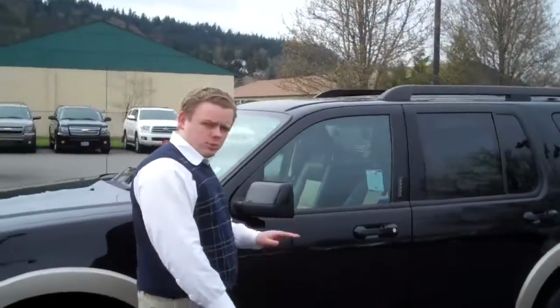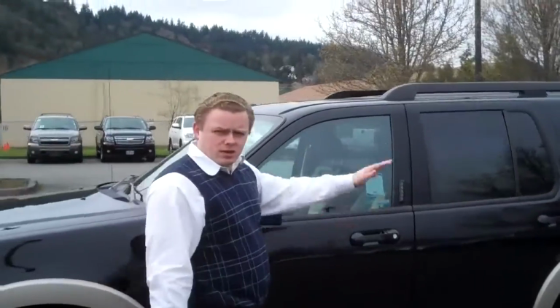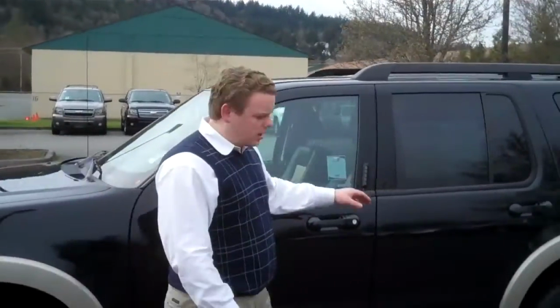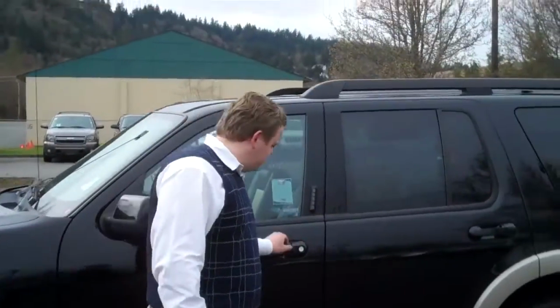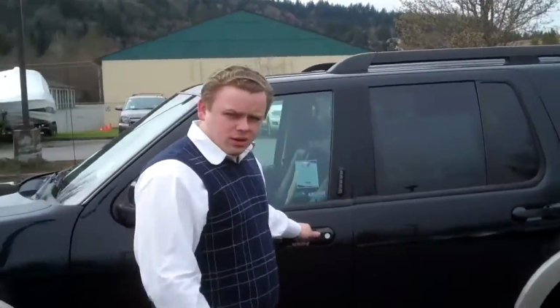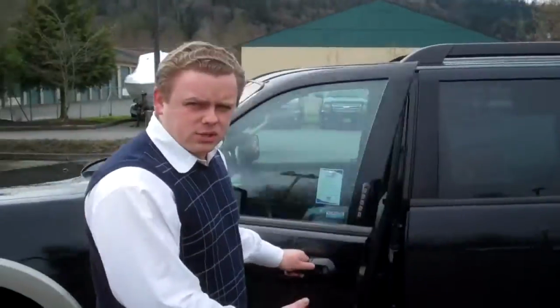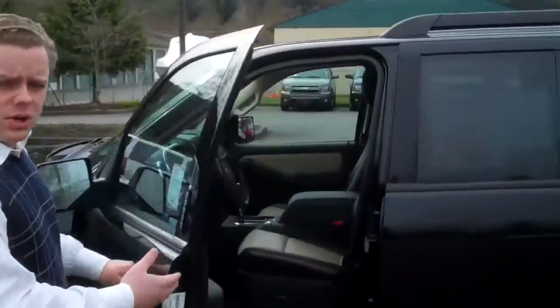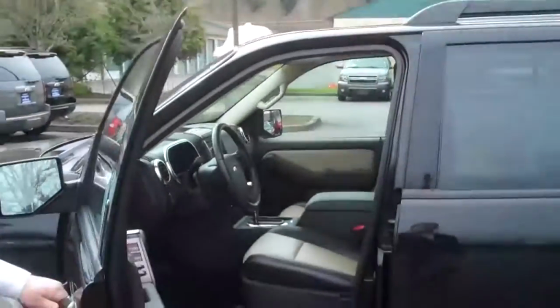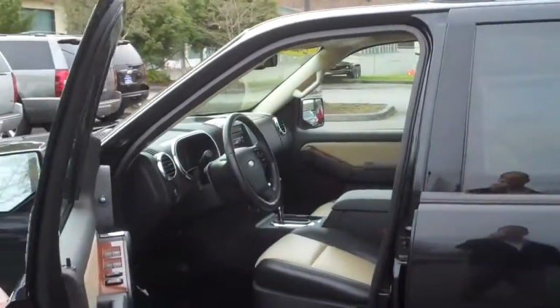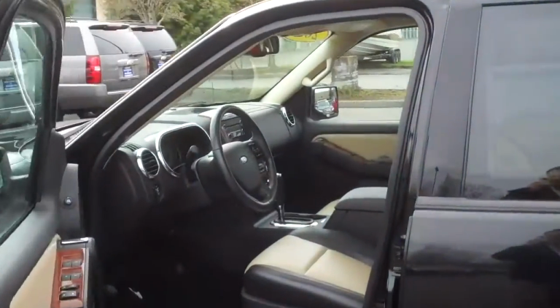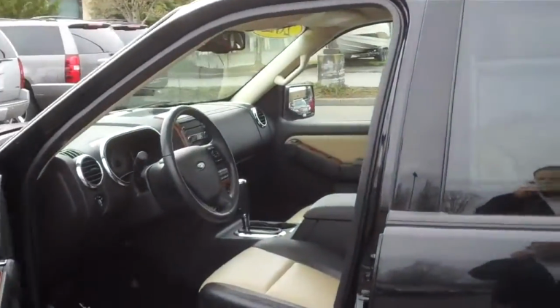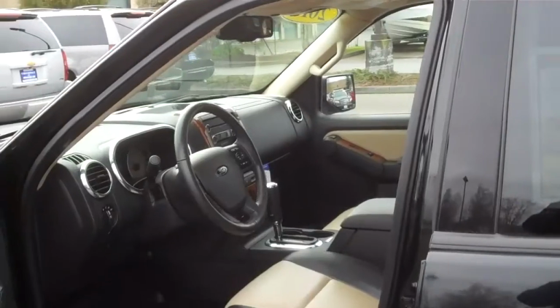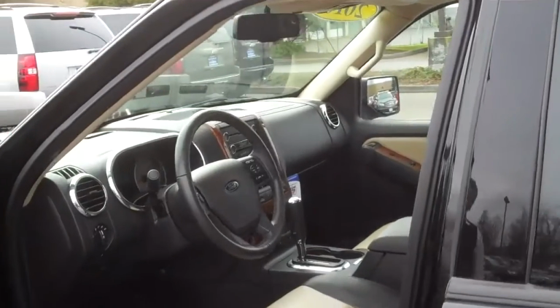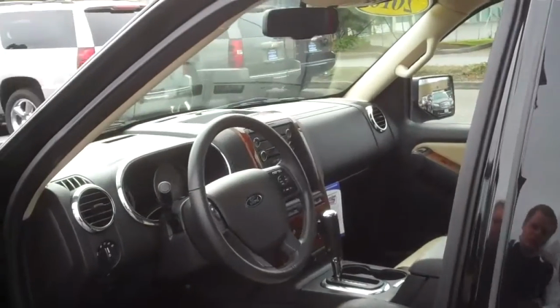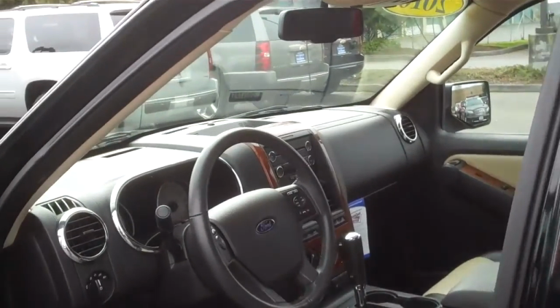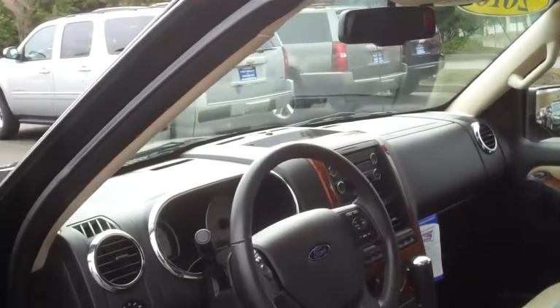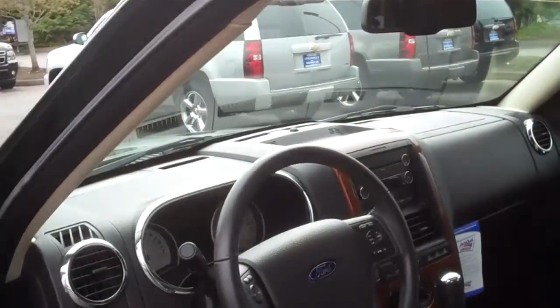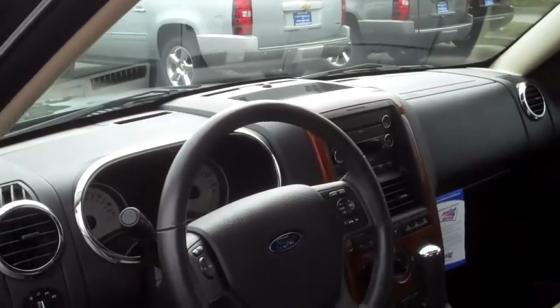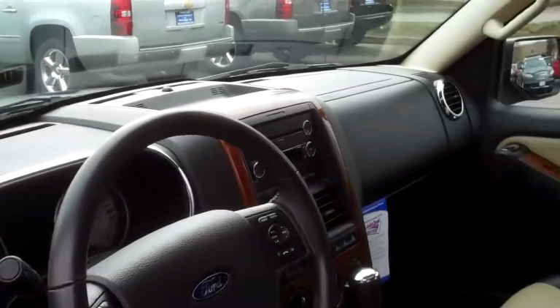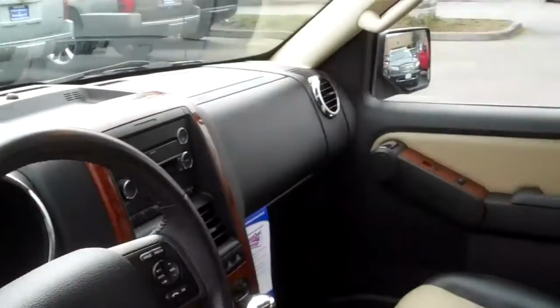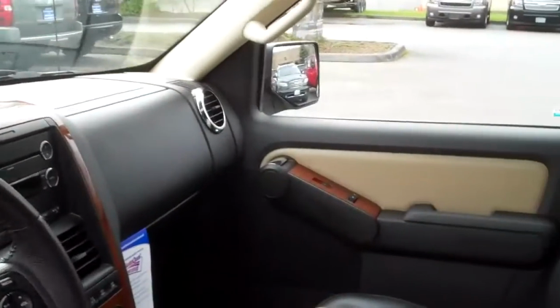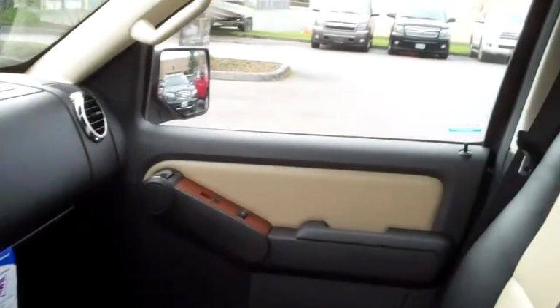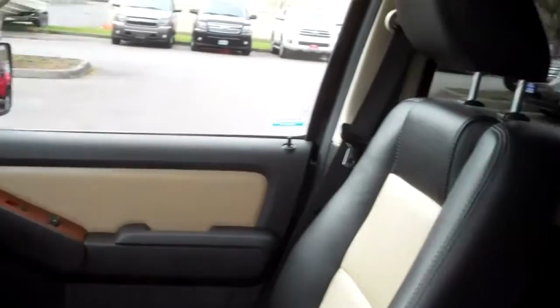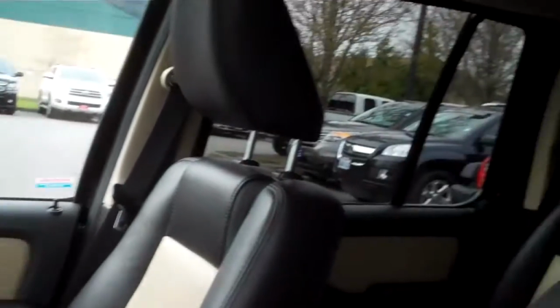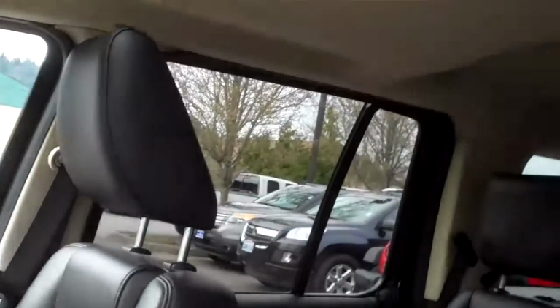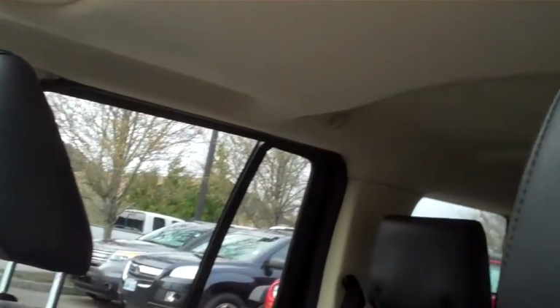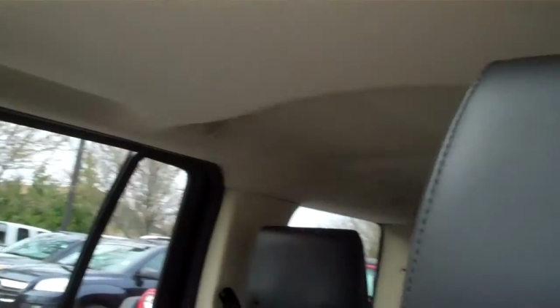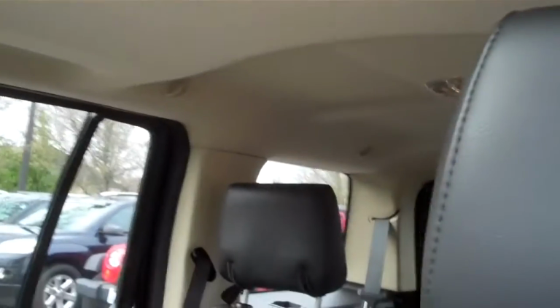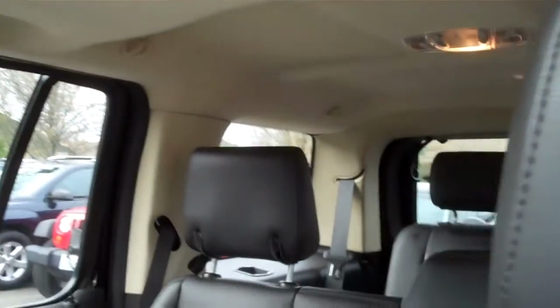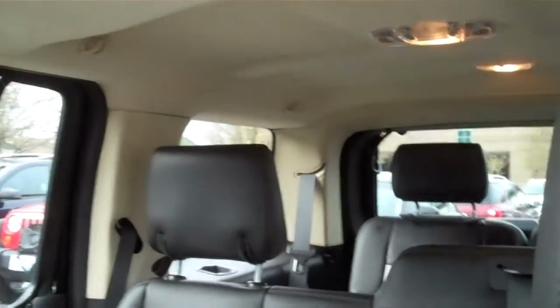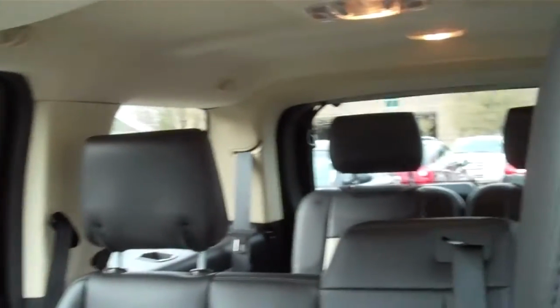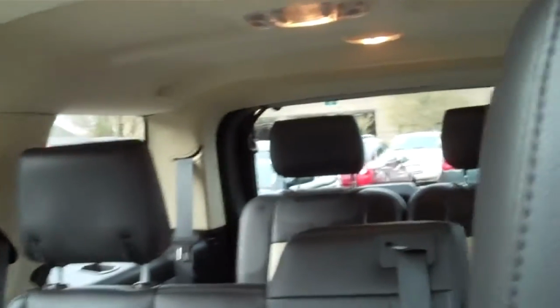Two-tone paint on the outside matches the two-tone leather on the inside. Also on the inside you have the power heated seats, Microsoft Sync which really helps for your Bluetooth and audio devices. You can get your own music coming through the vehicle through the speaker system.